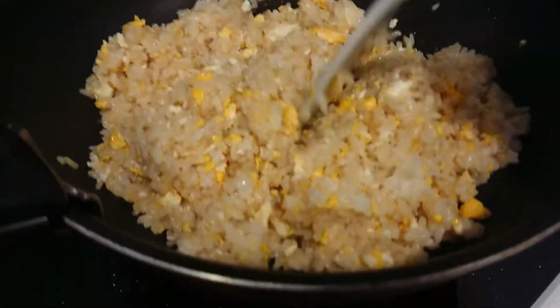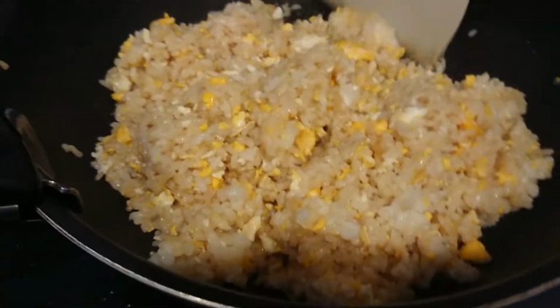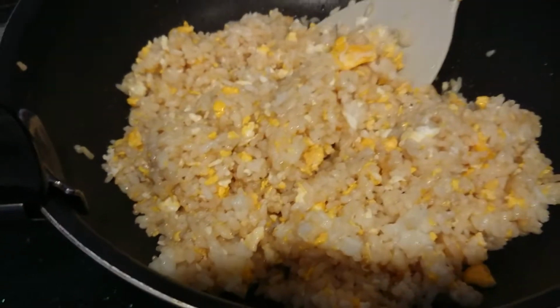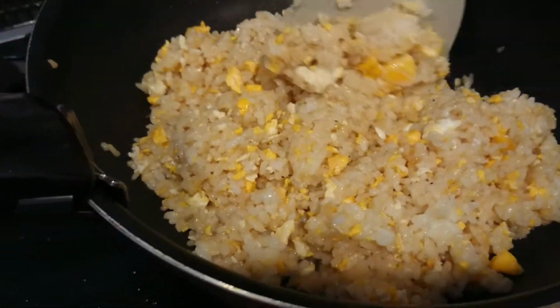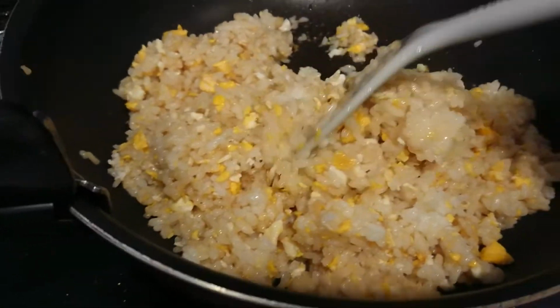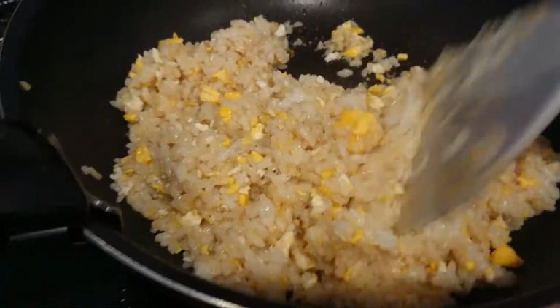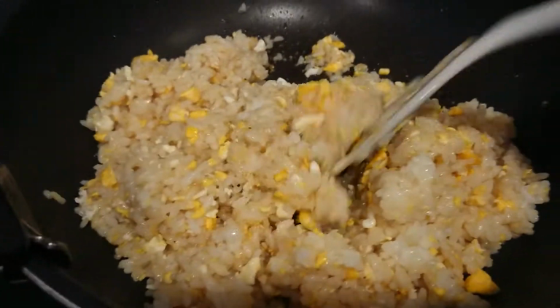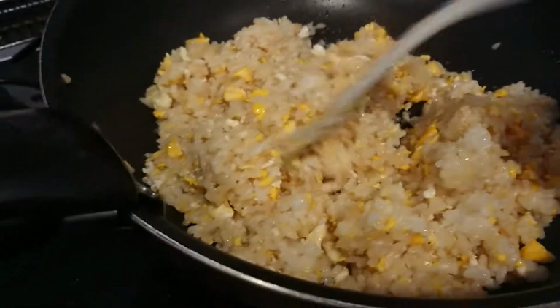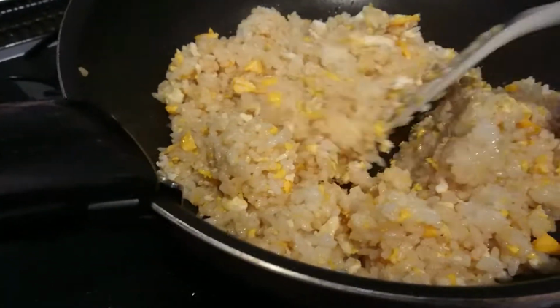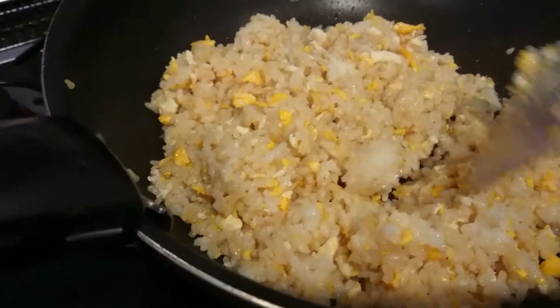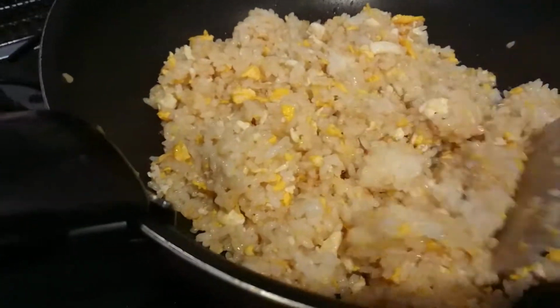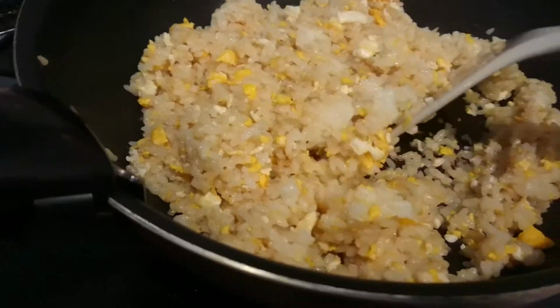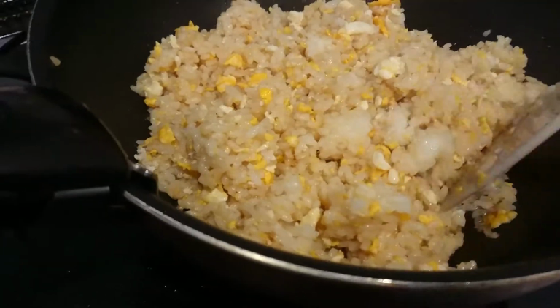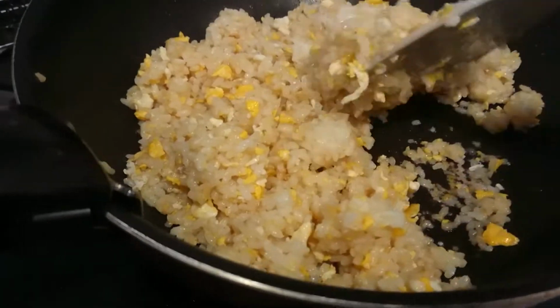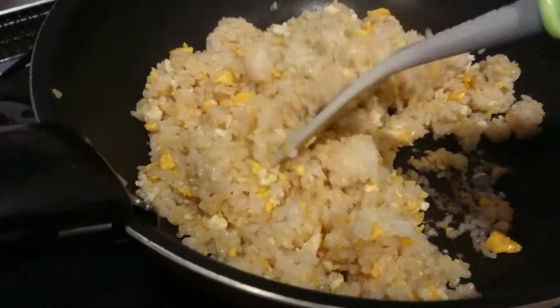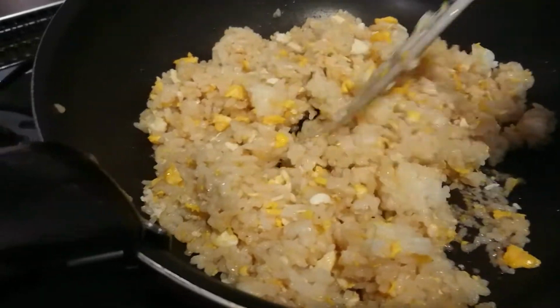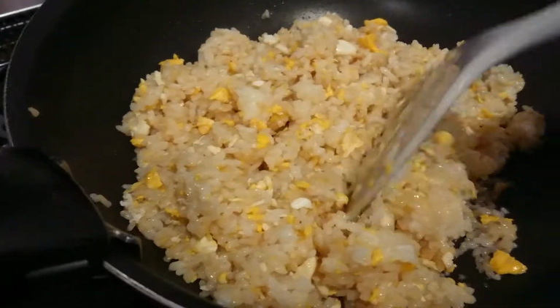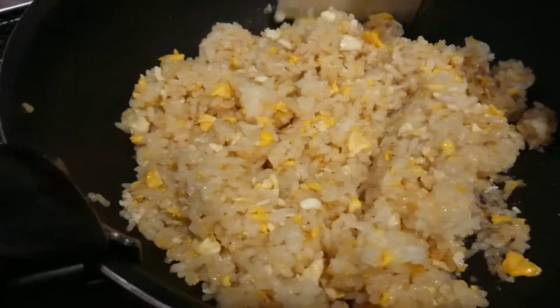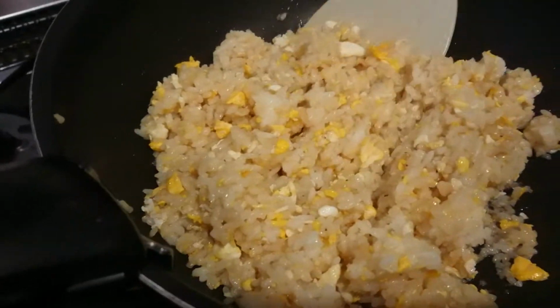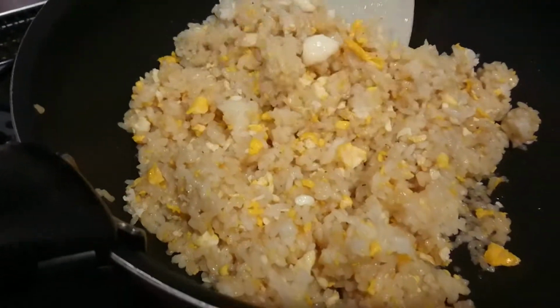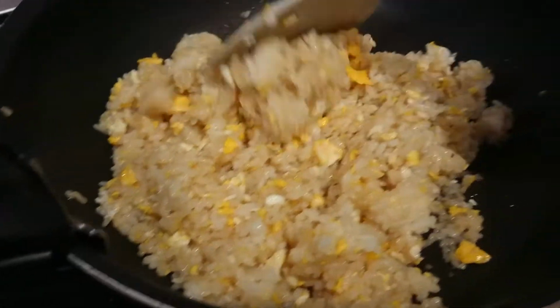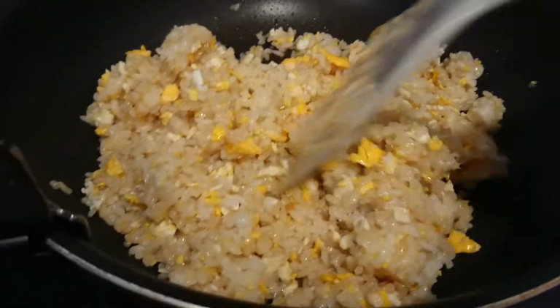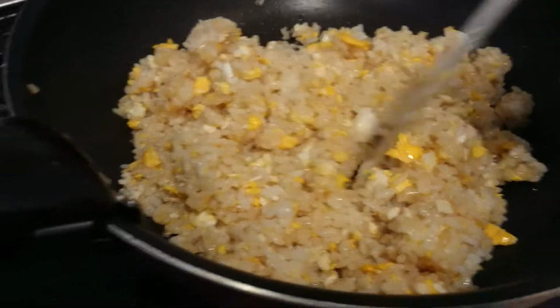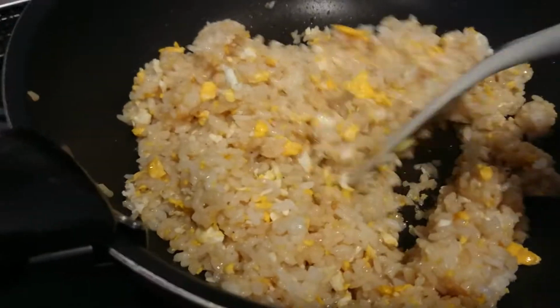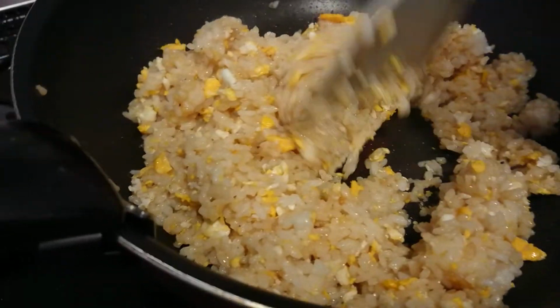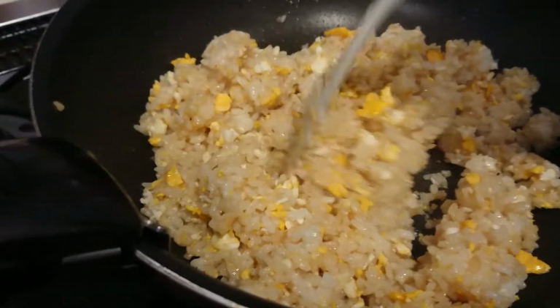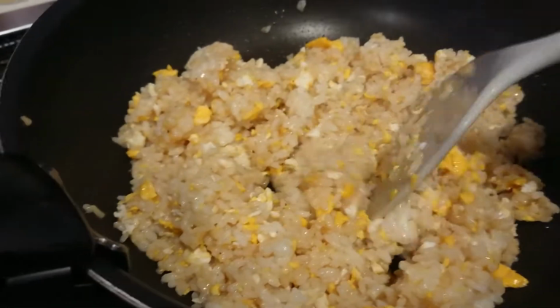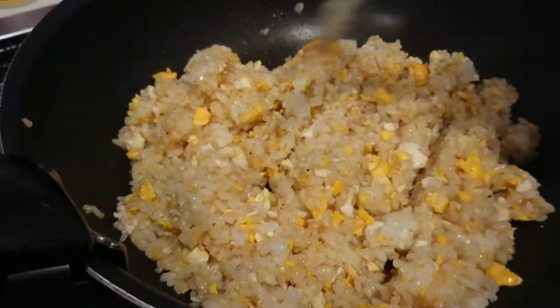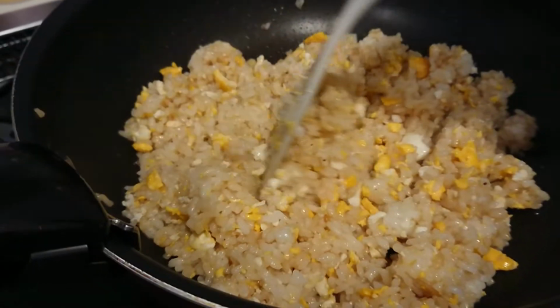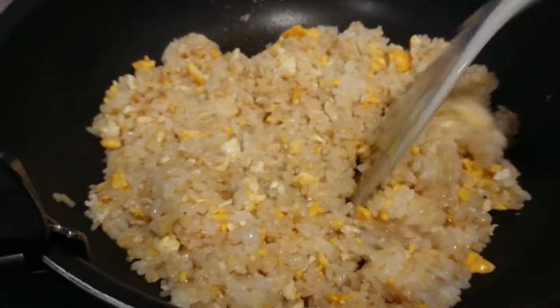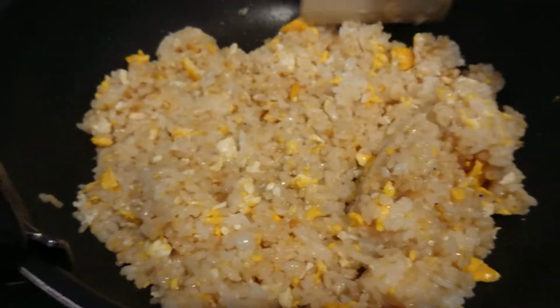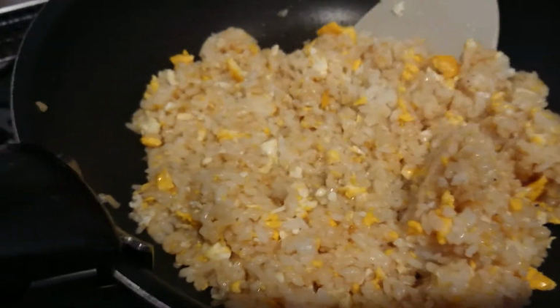Fried rice, only egg, and rice, and soy sauce, and then just put salt, a little salt, and pepper.